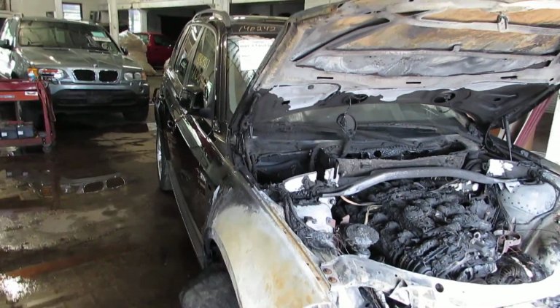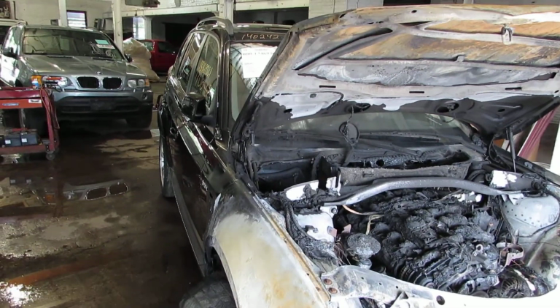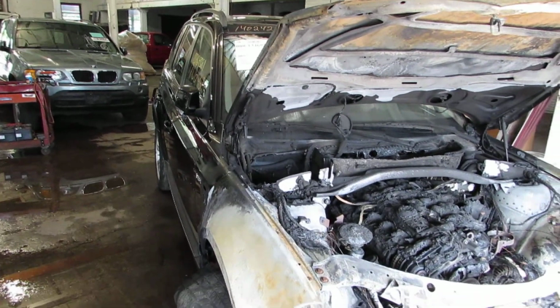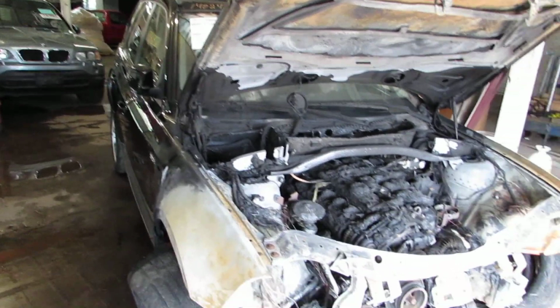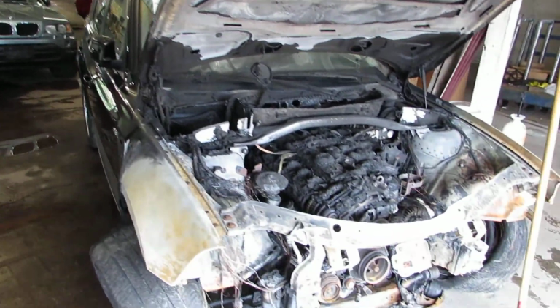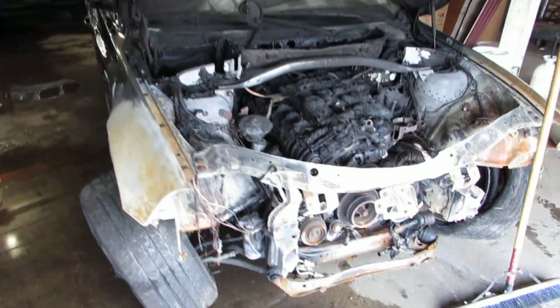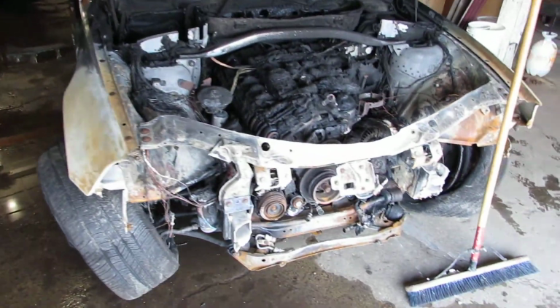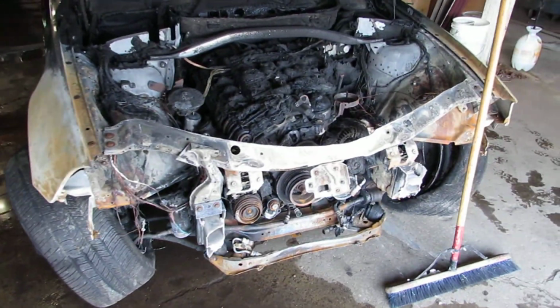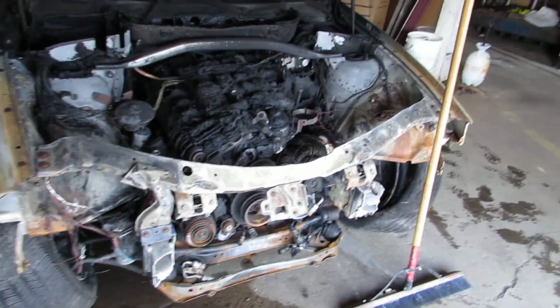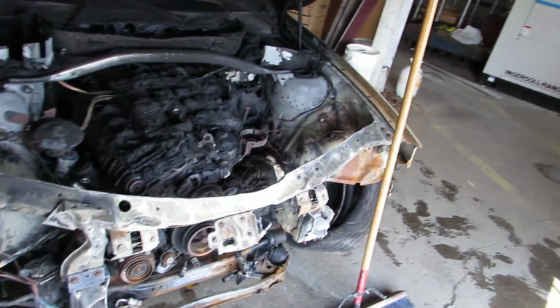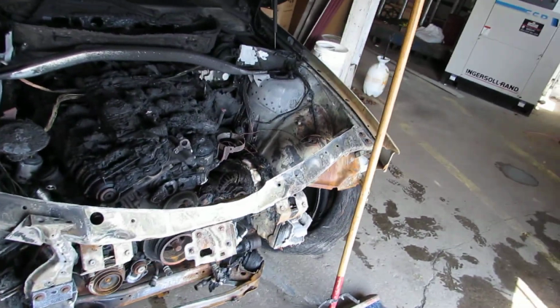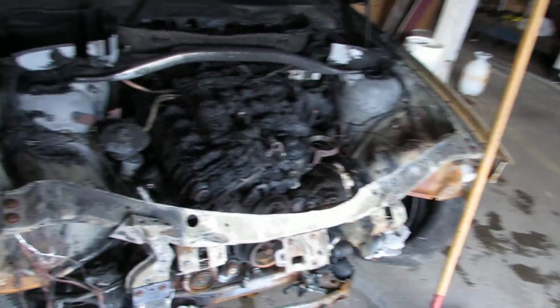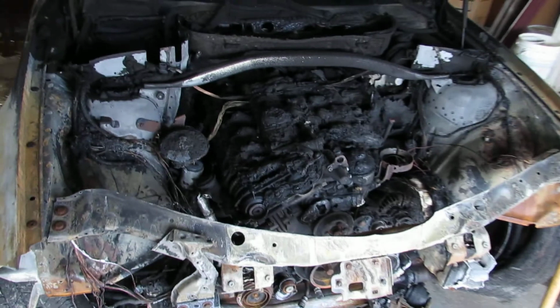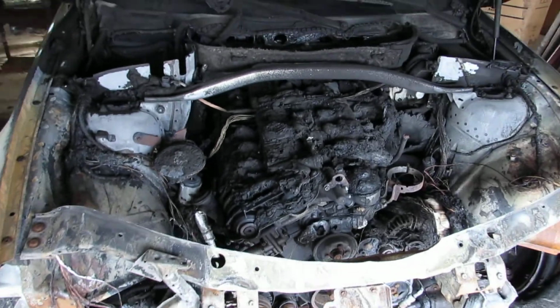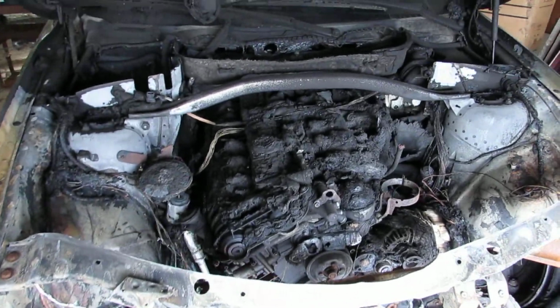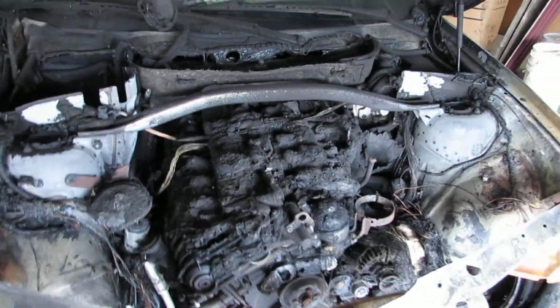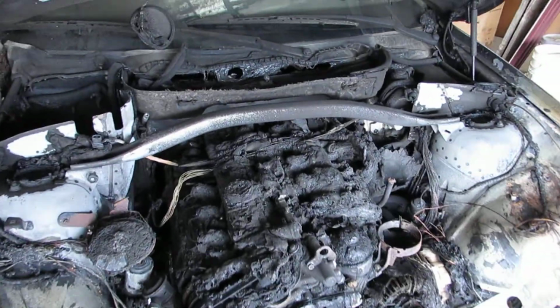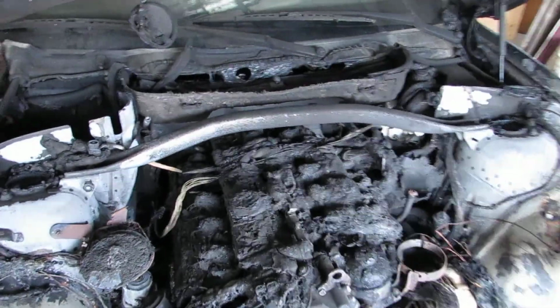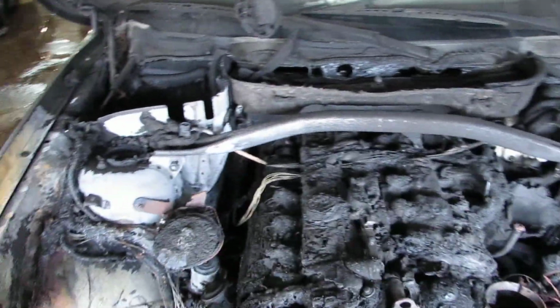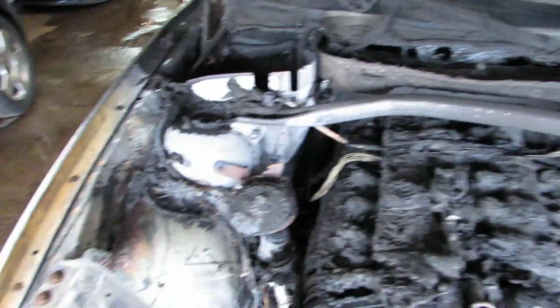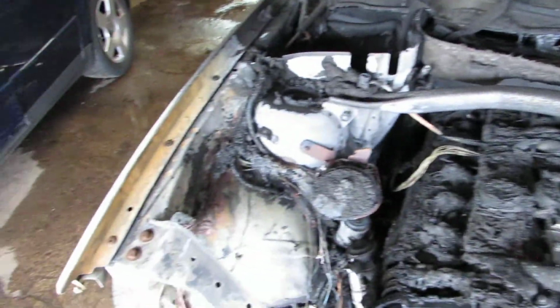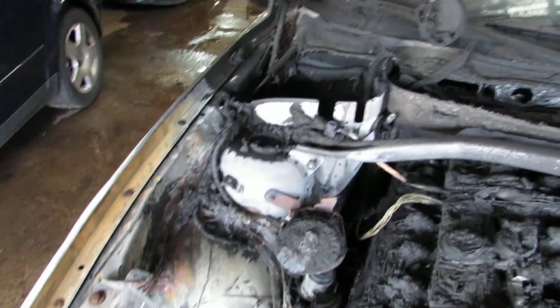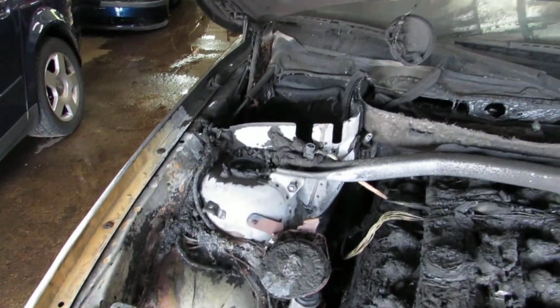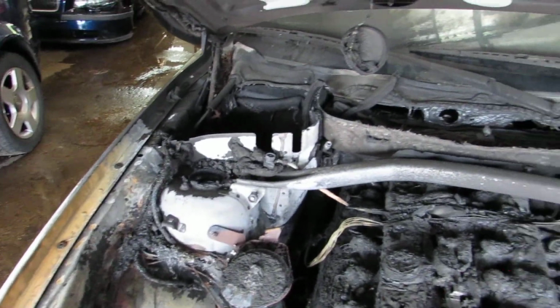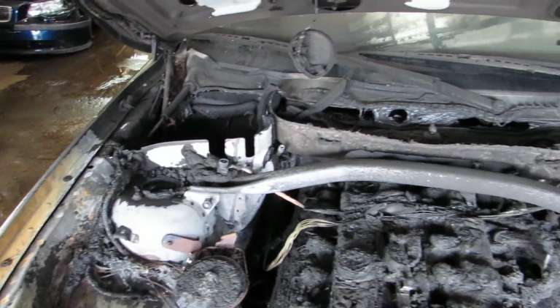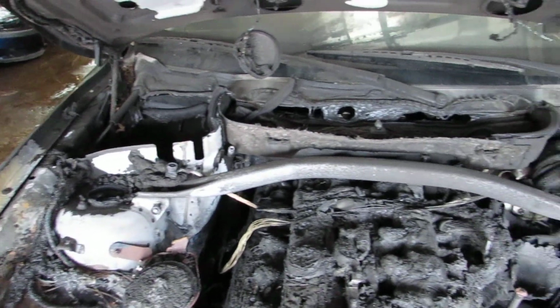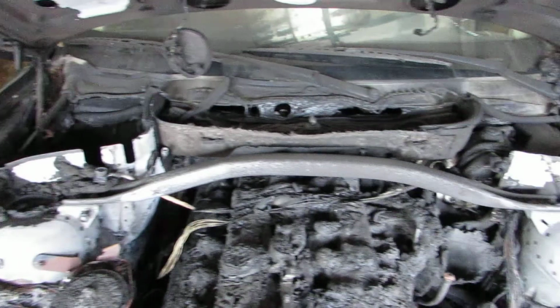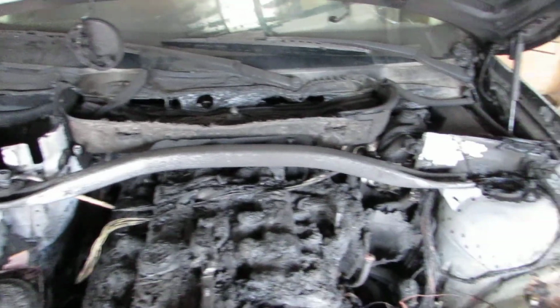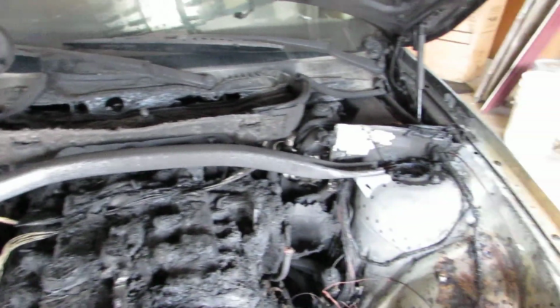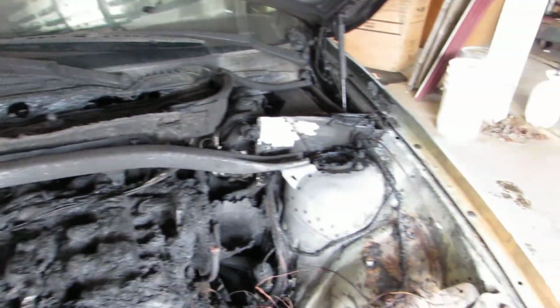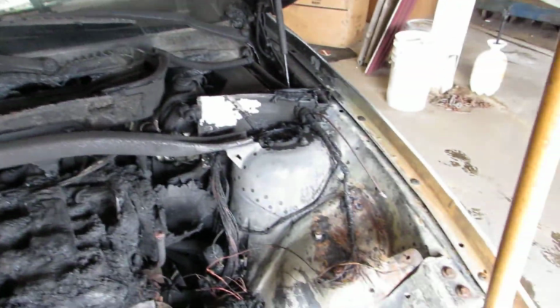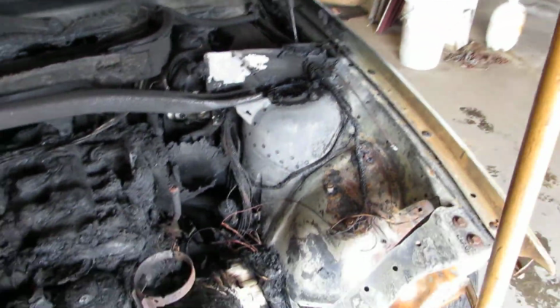Good morning and welcome to Tom's Foreign Auto Parts video portion of our inventory. Here we have a 2005 BMW X3. This vehicle has a 3.0 liter California Emissions engine.